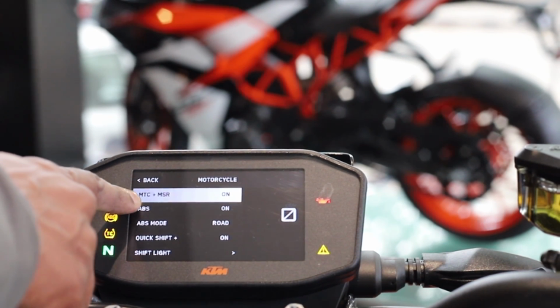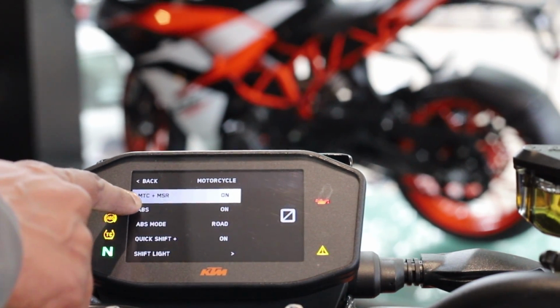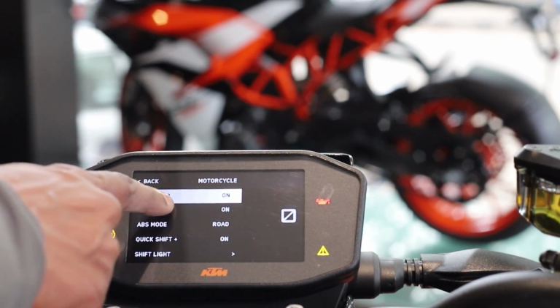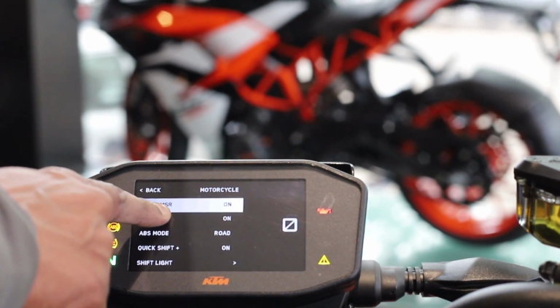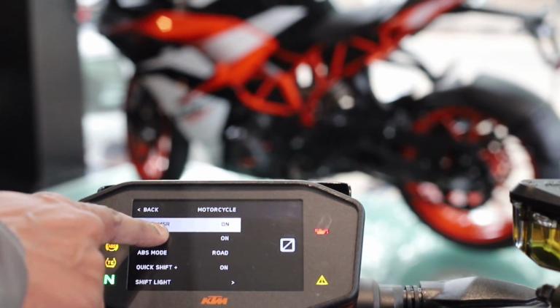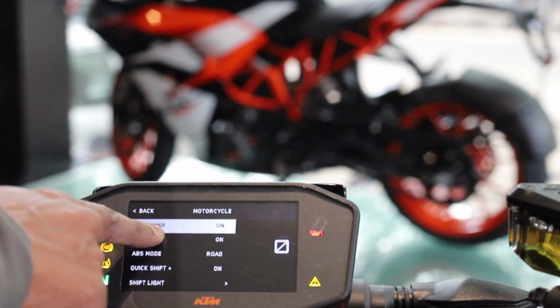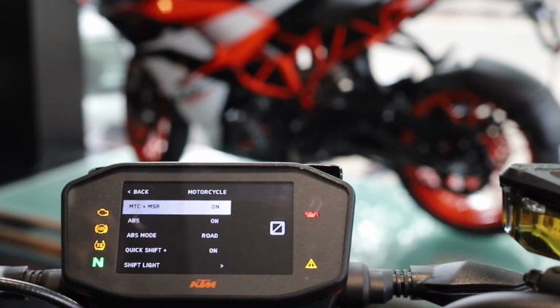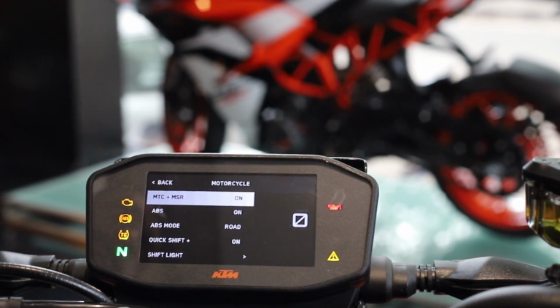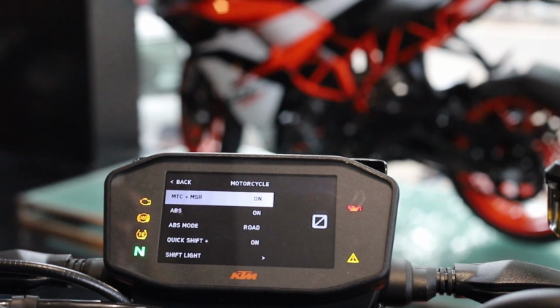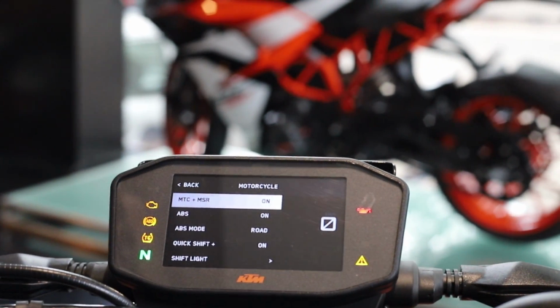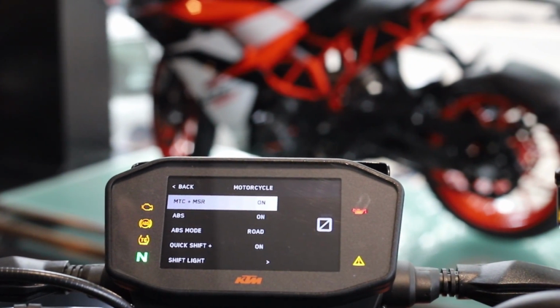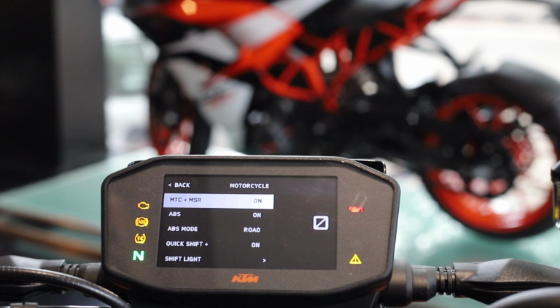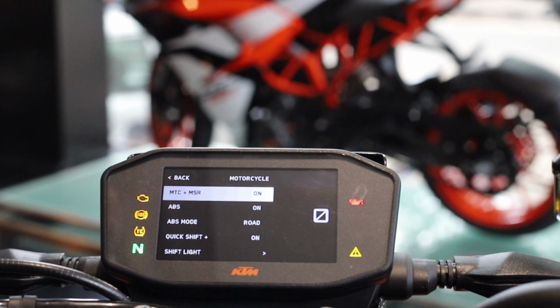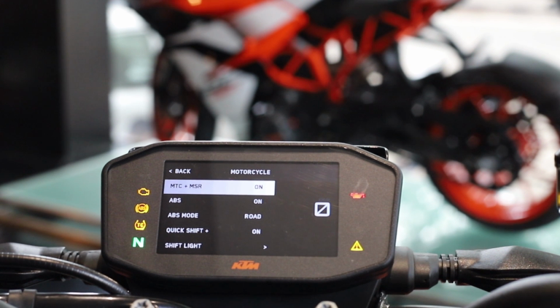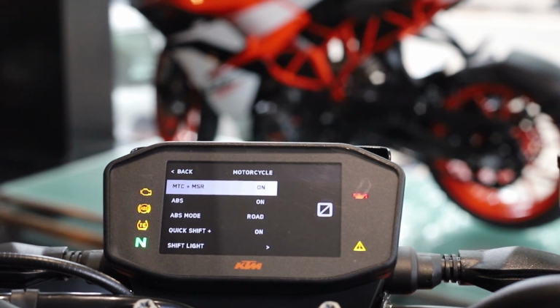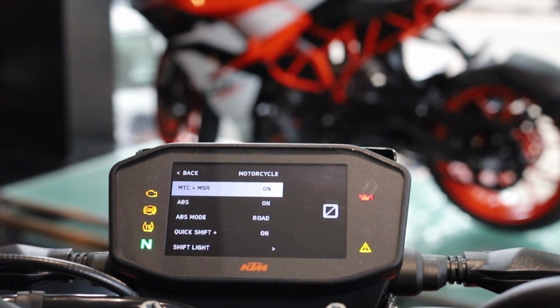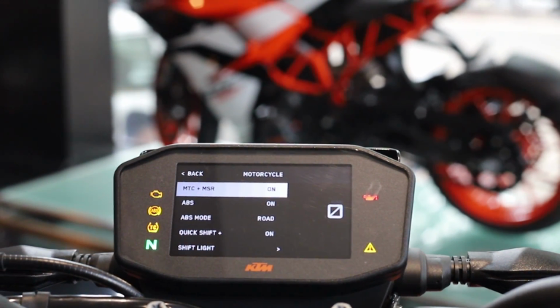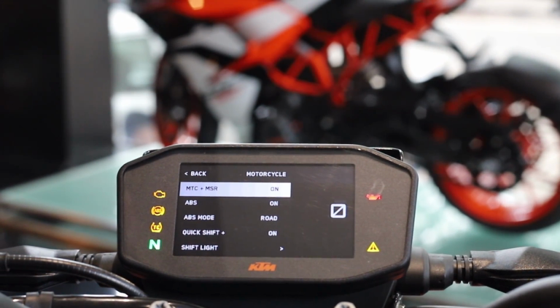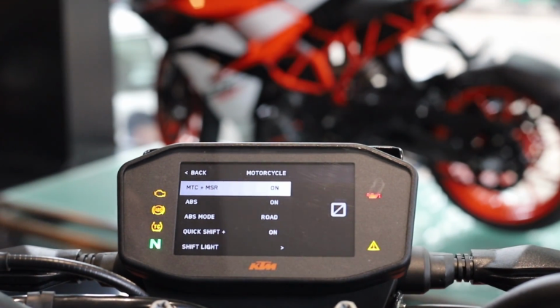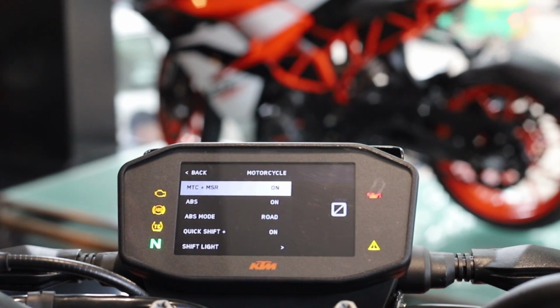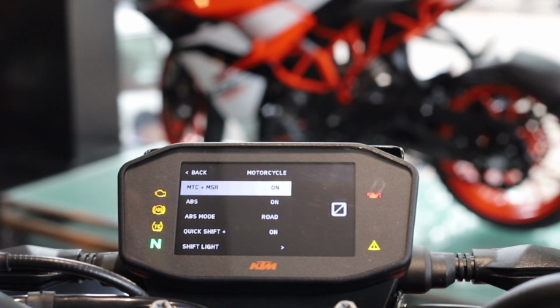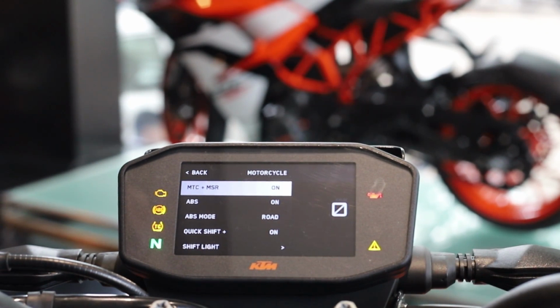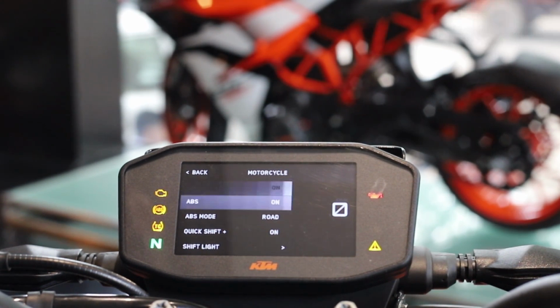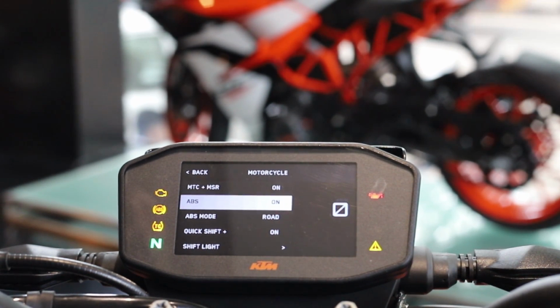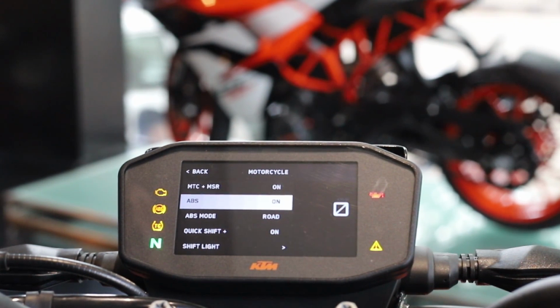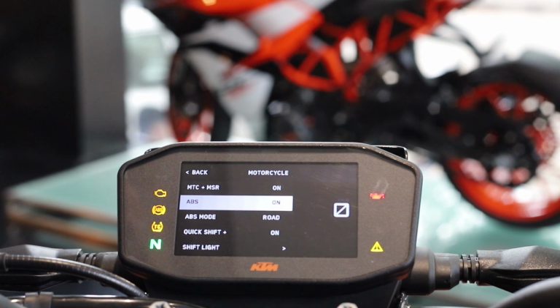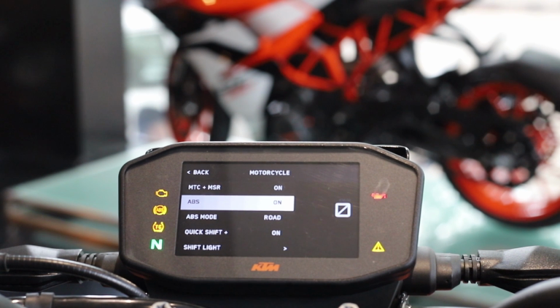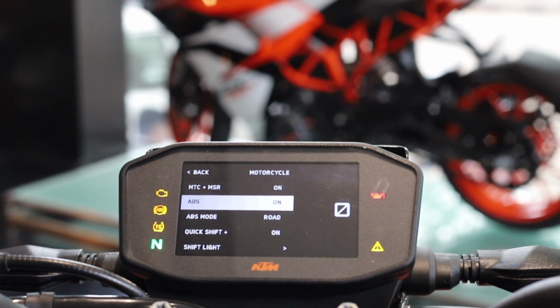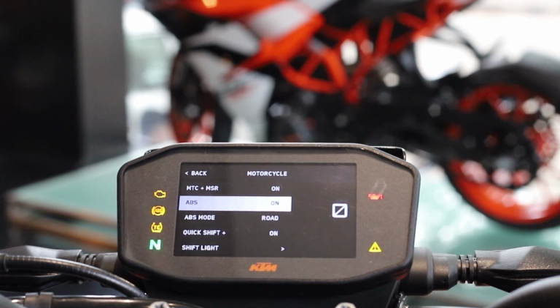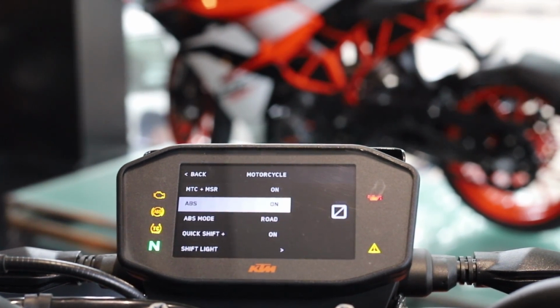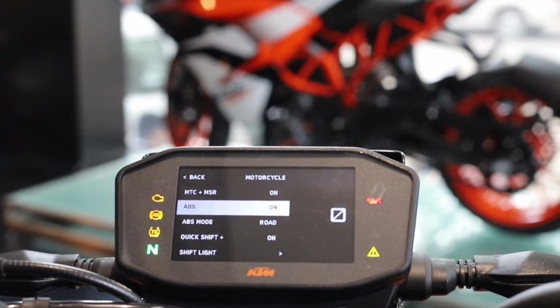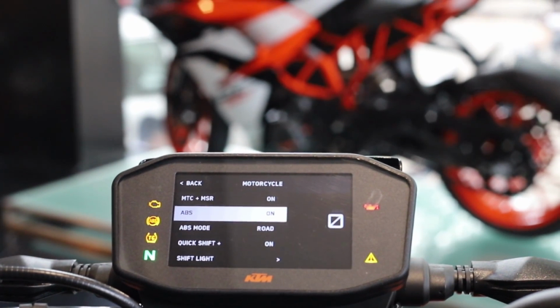That makes this KTM stand out from competitors like the Z900, Street Triple, and the Suzuki GSX-S750. After all, you can have even more fun with this toy by switching it to super moto mode by turning off the rear wheel ABS.